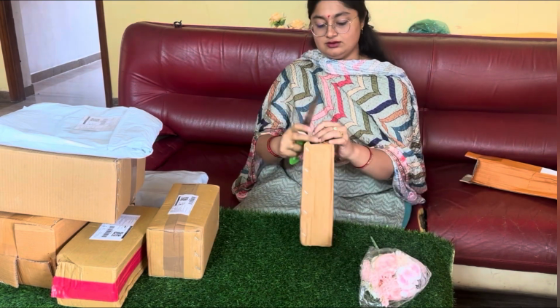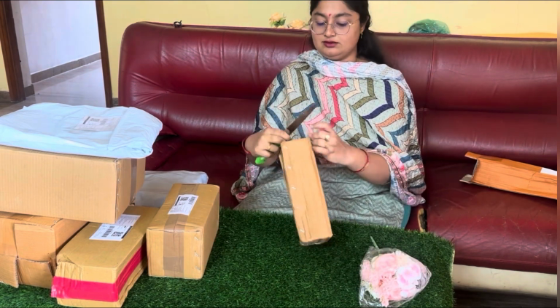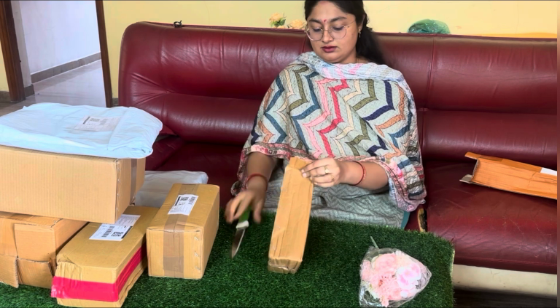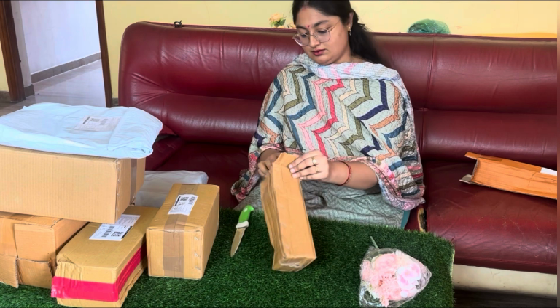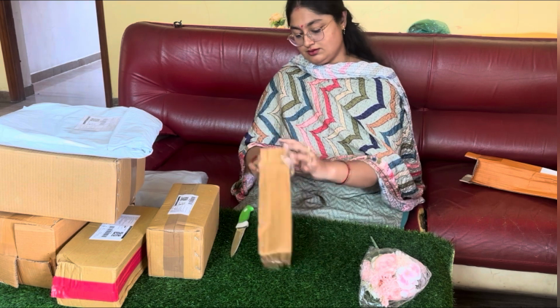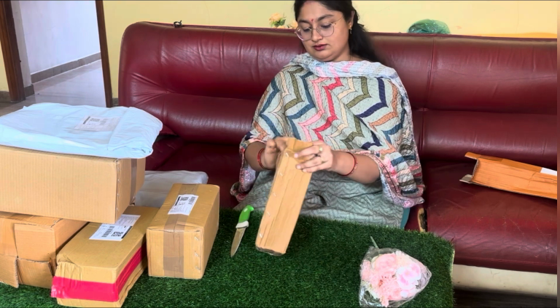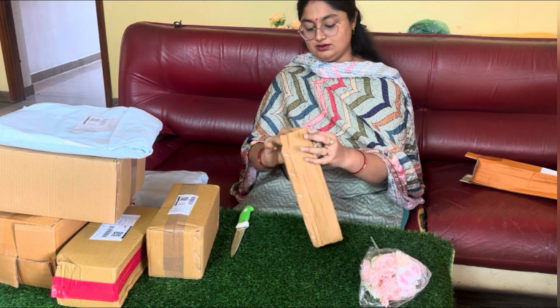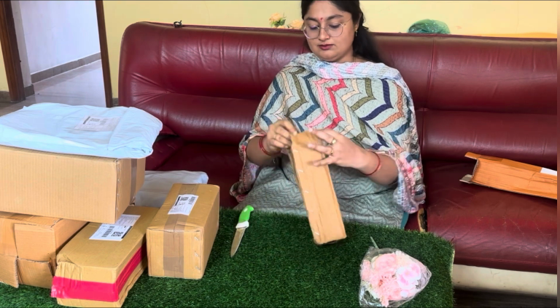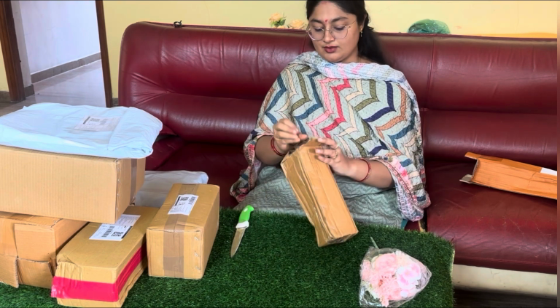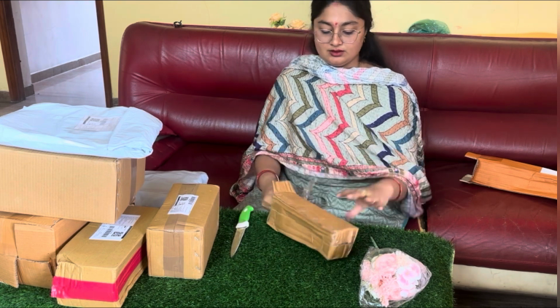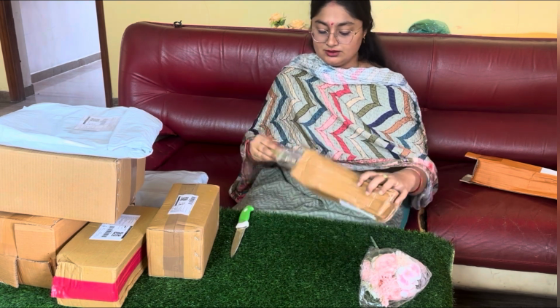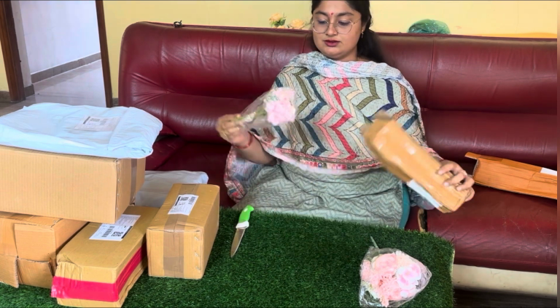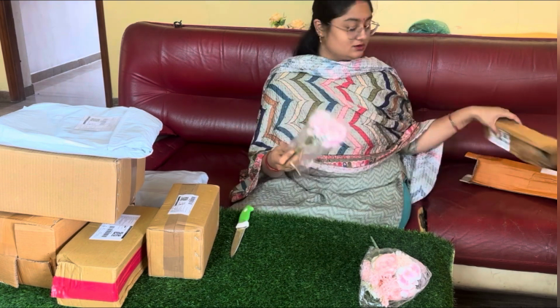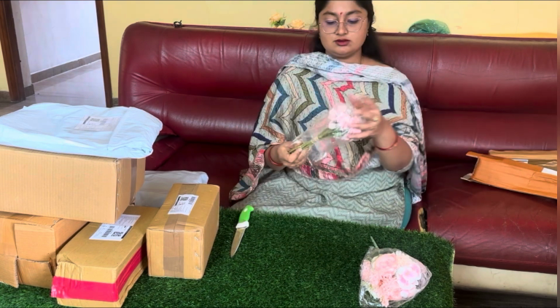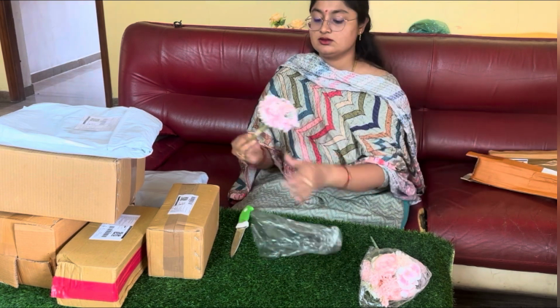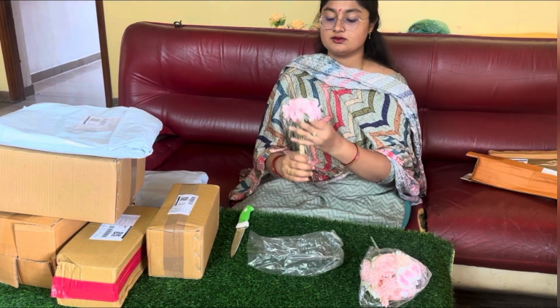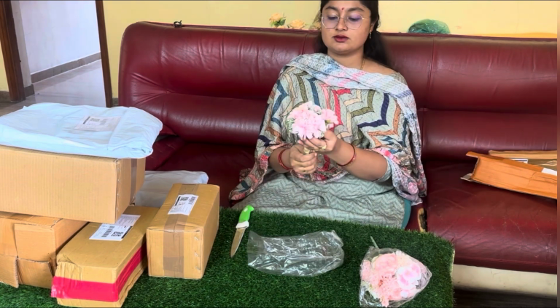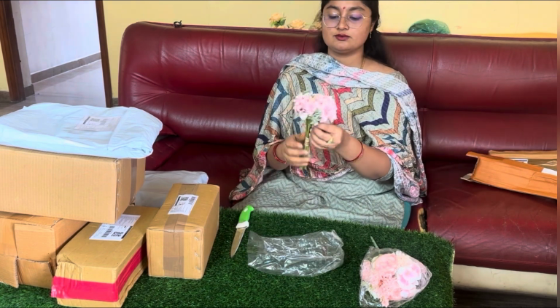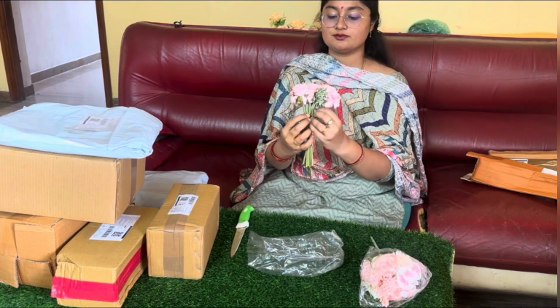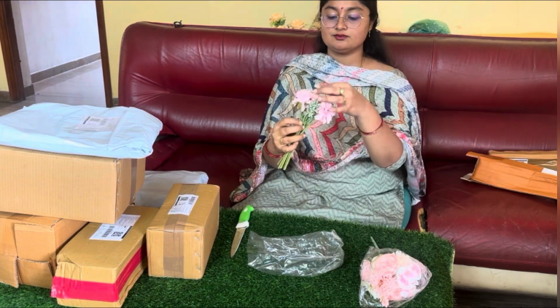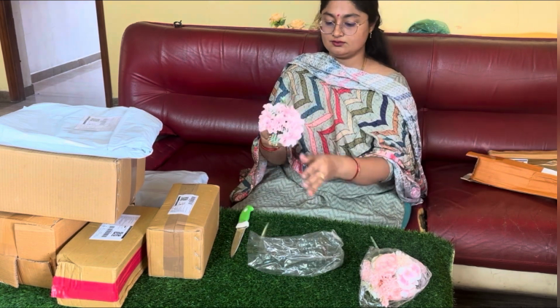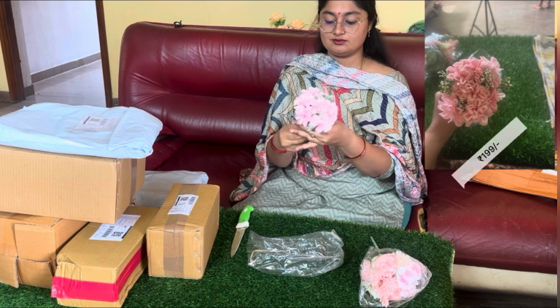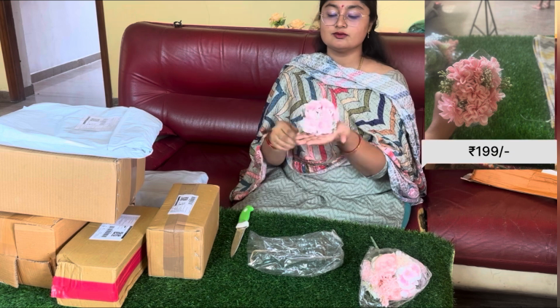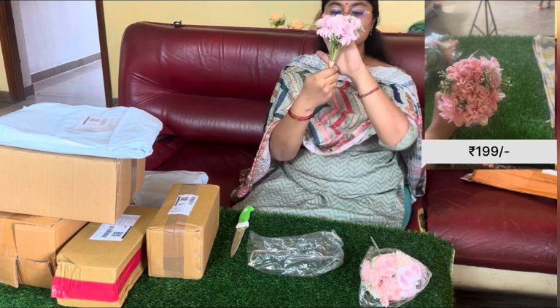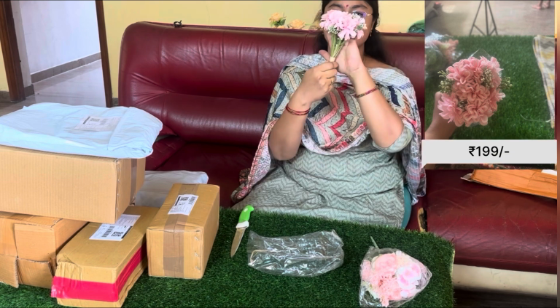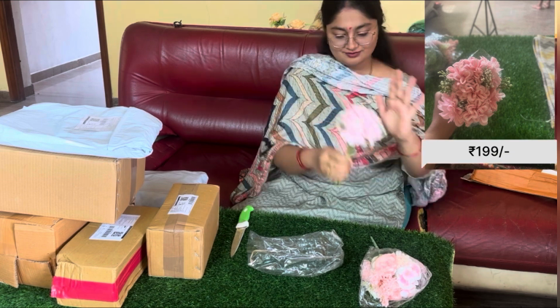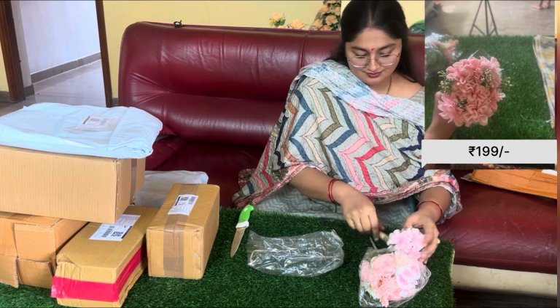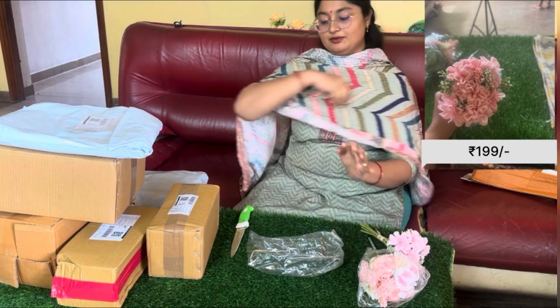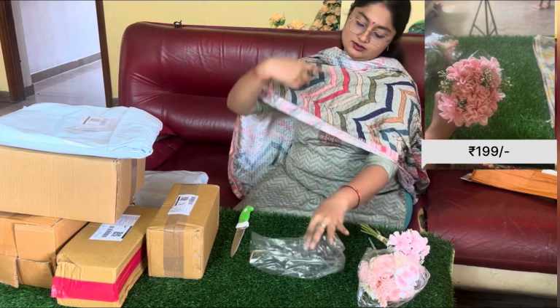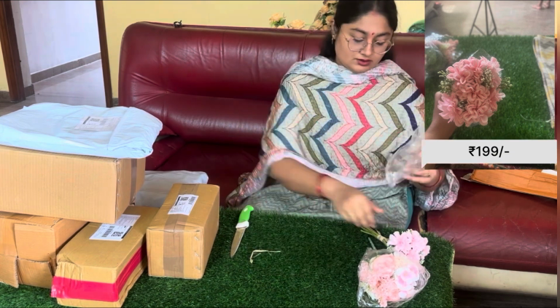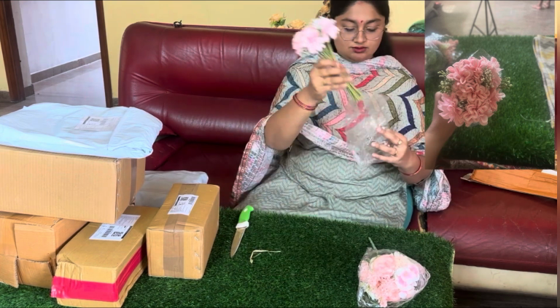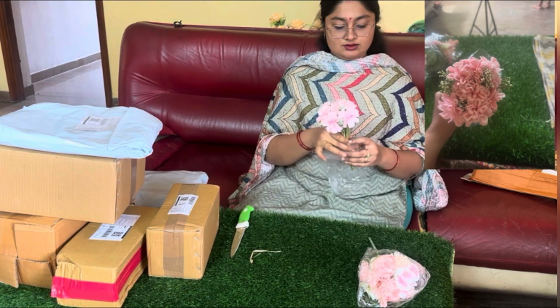Next, this is a flower. This is $199, this is Ocans.